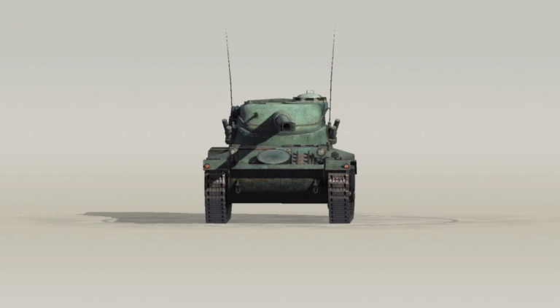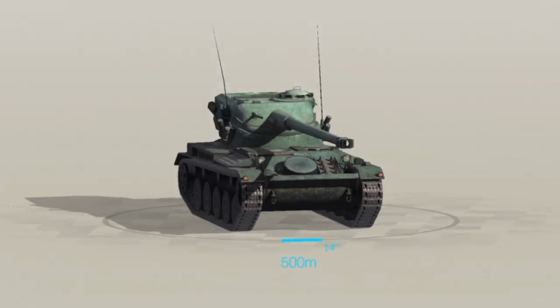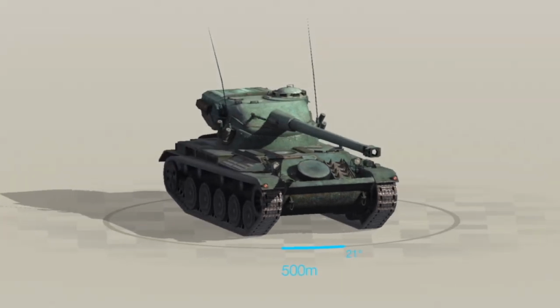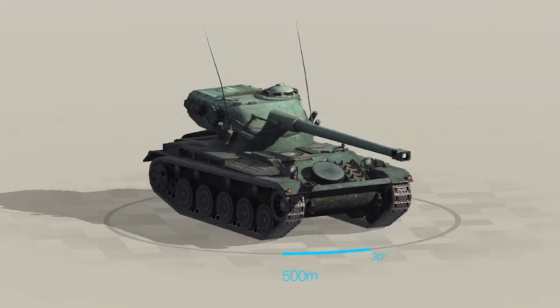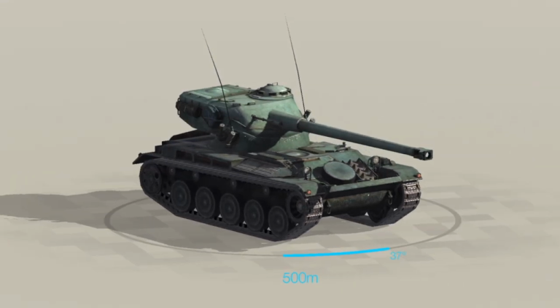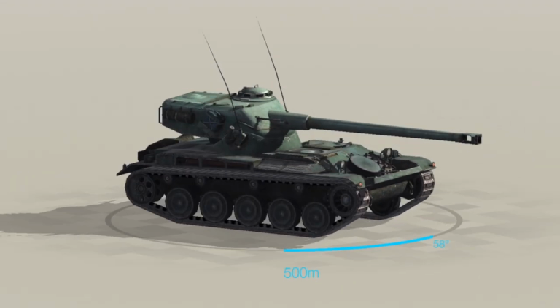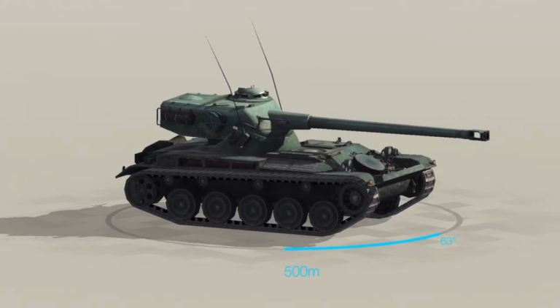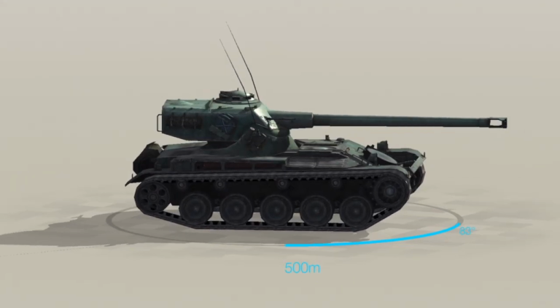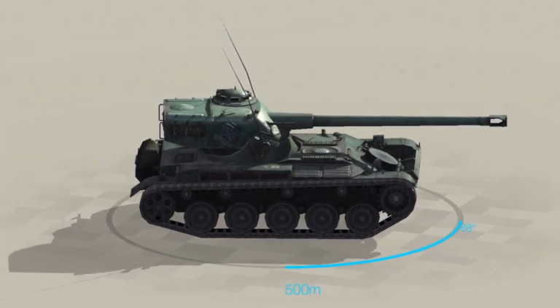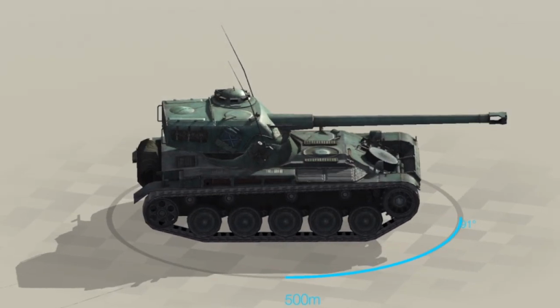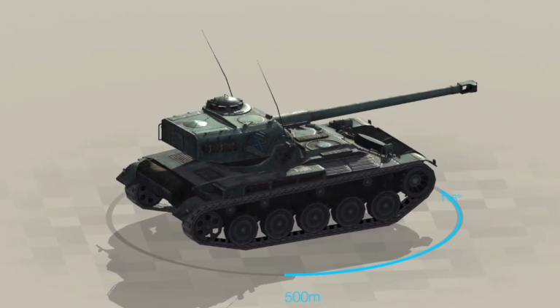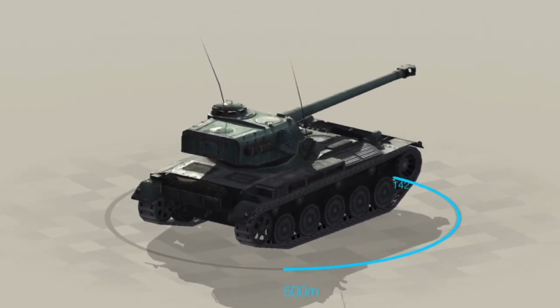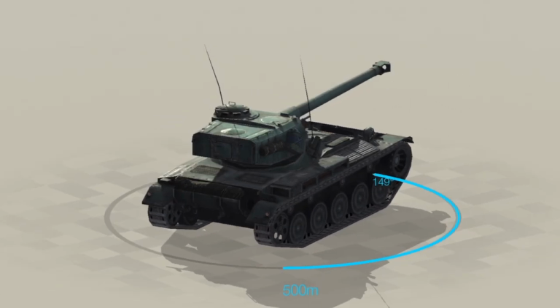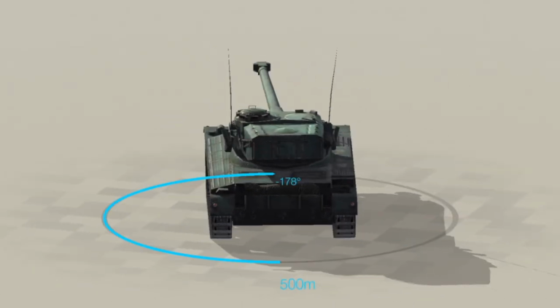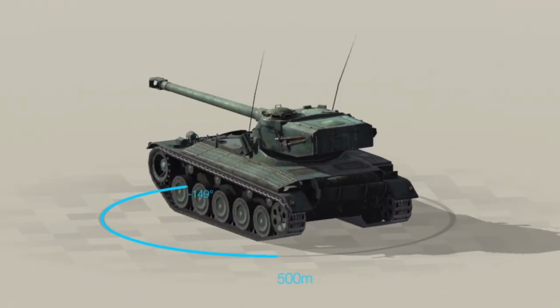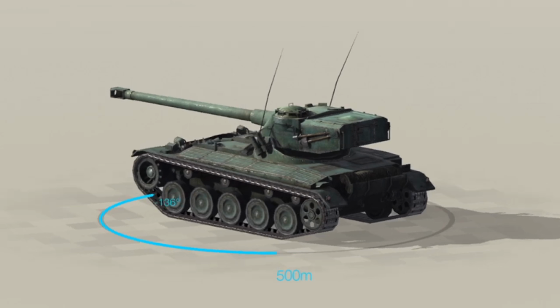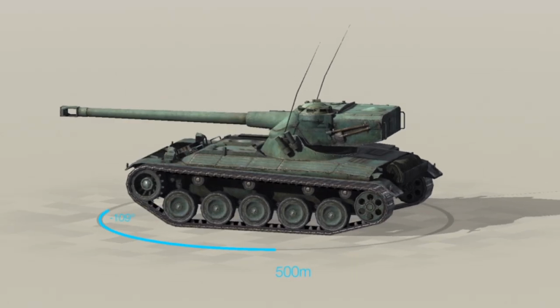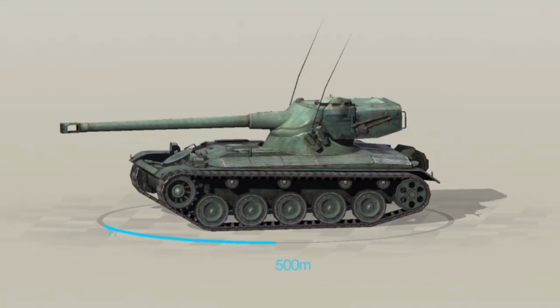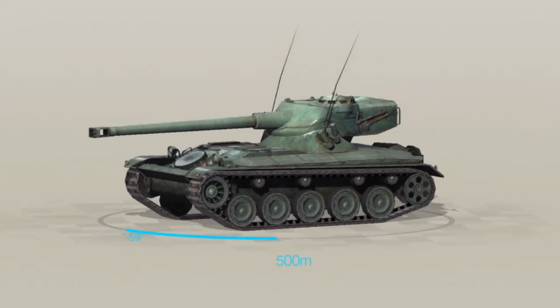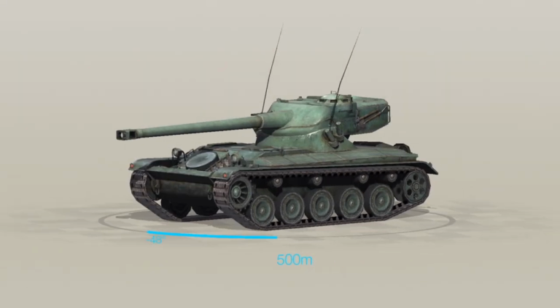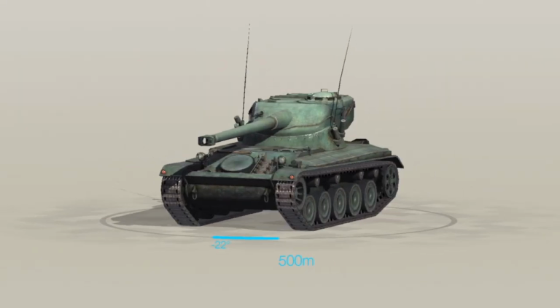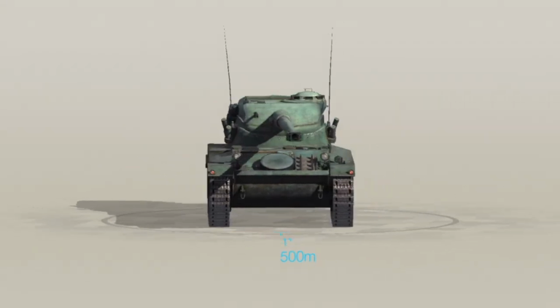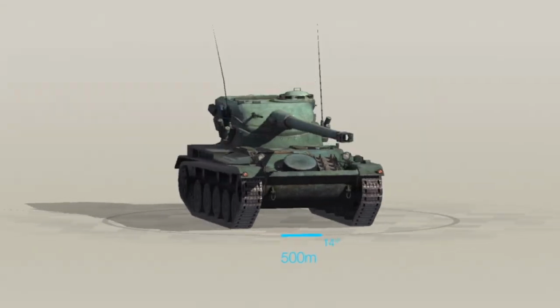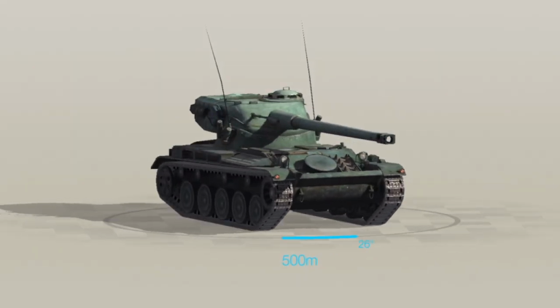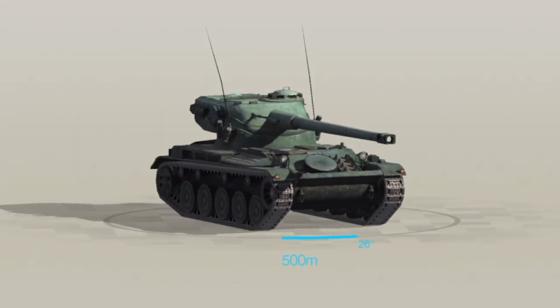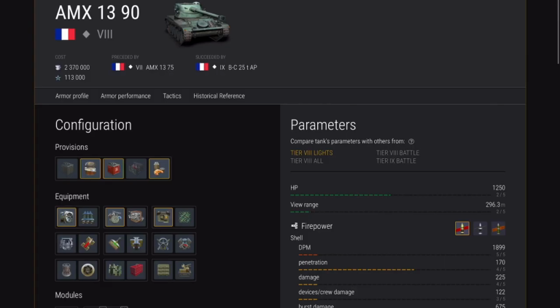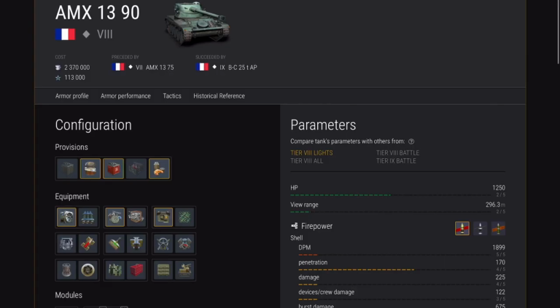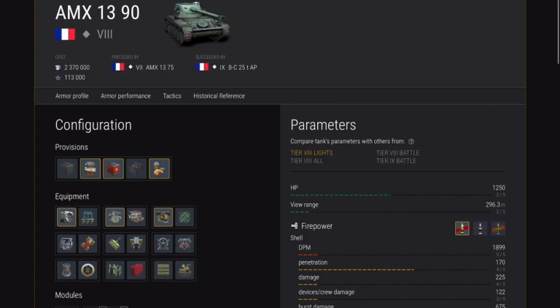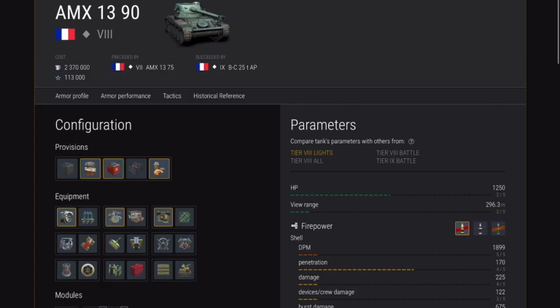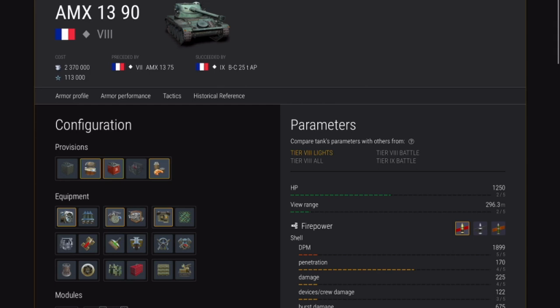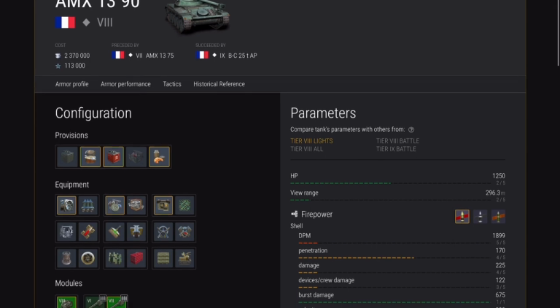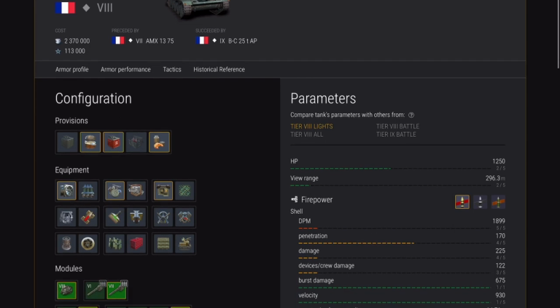Hello again everybody and welcome back to Fuji's Blitz. Today we're going to look at the French tier 8 light, the AMX 1390. That's the beastie there in Blitz Stars. Let's get the boring stats out of the way first.